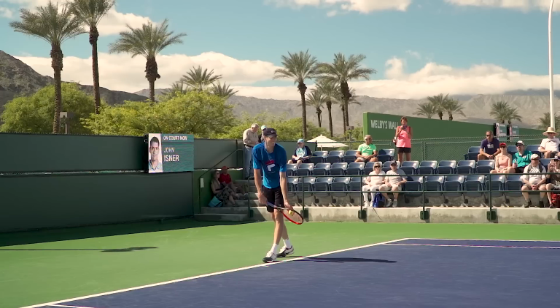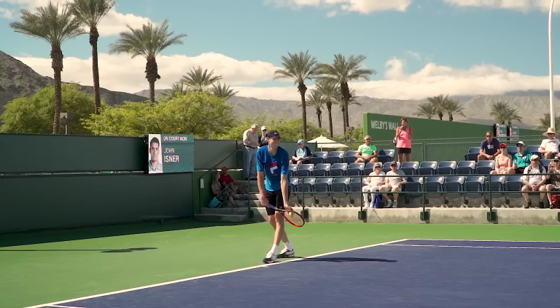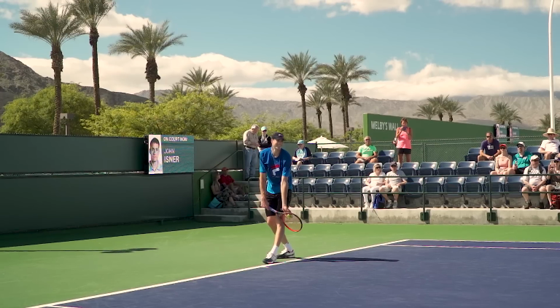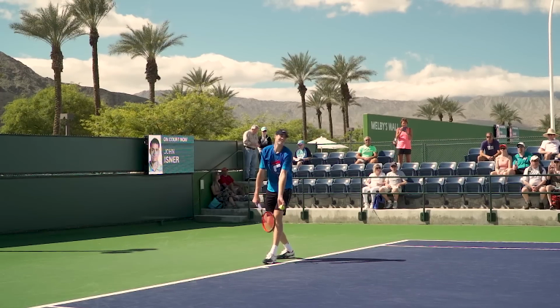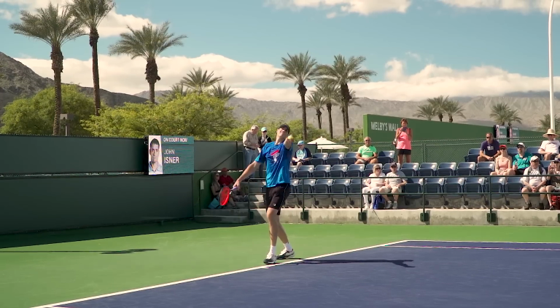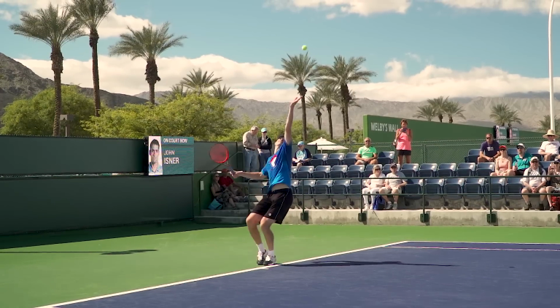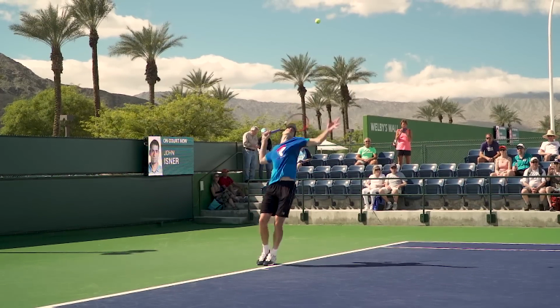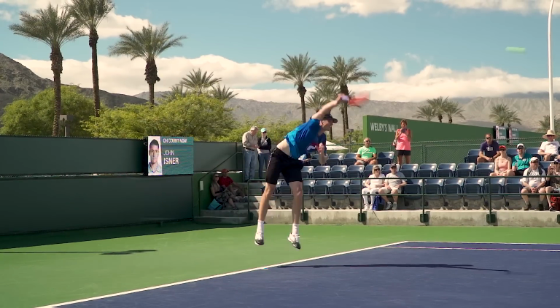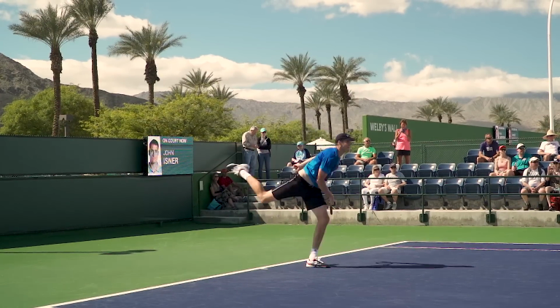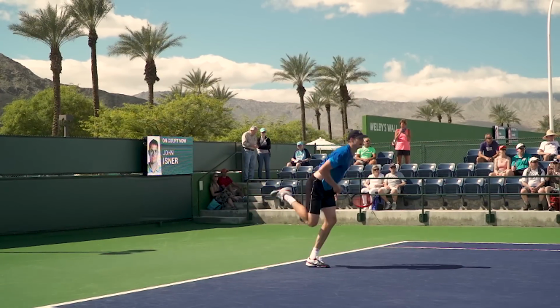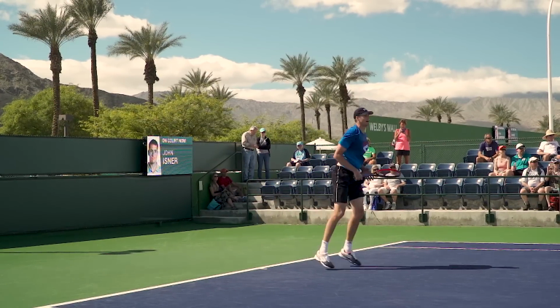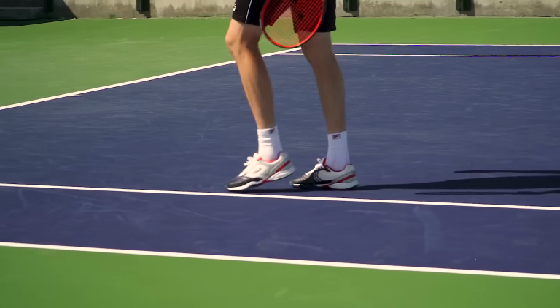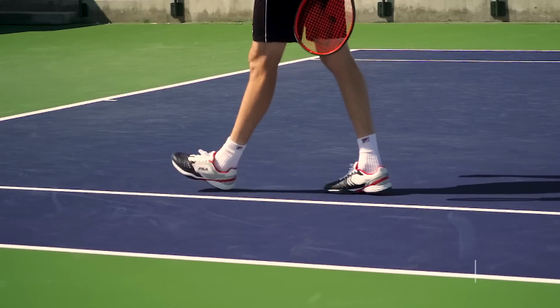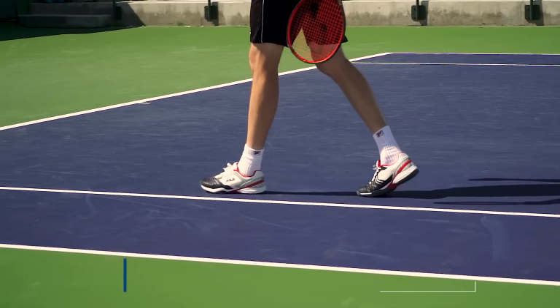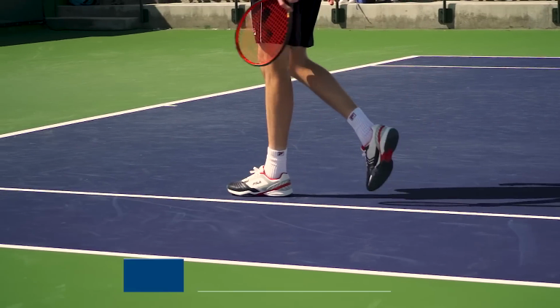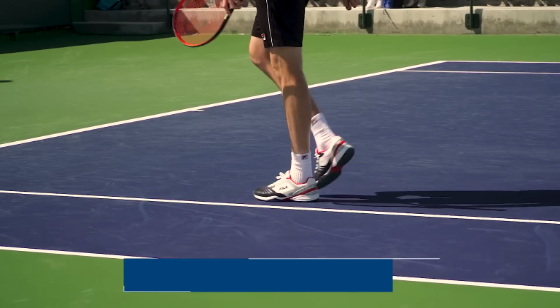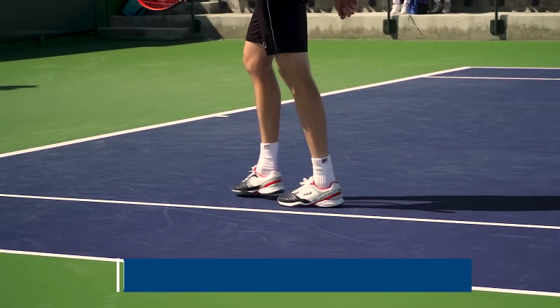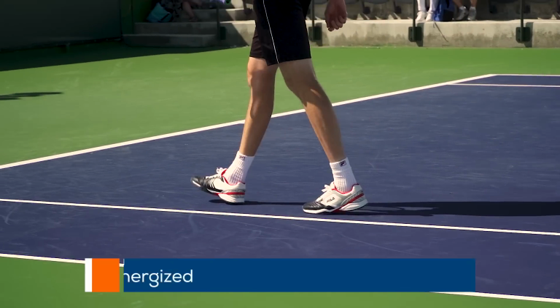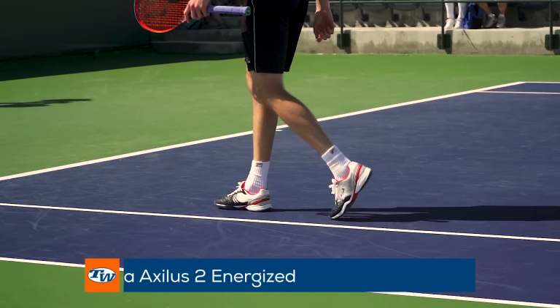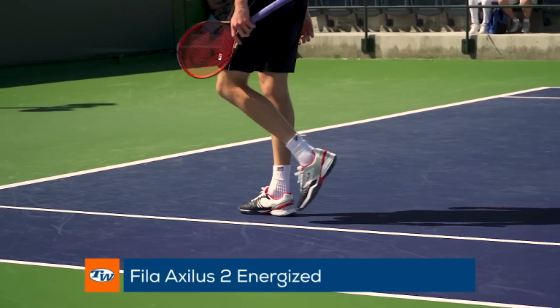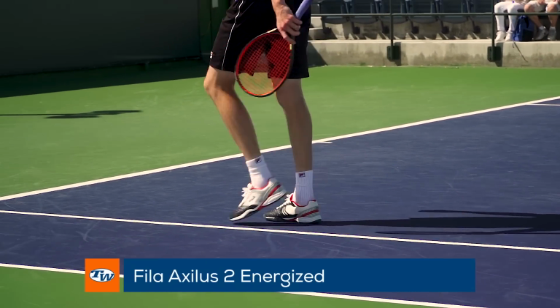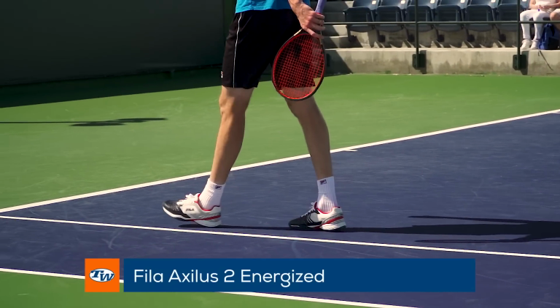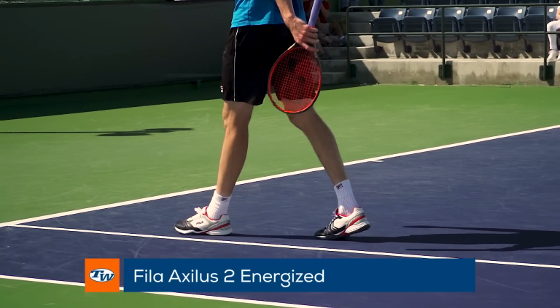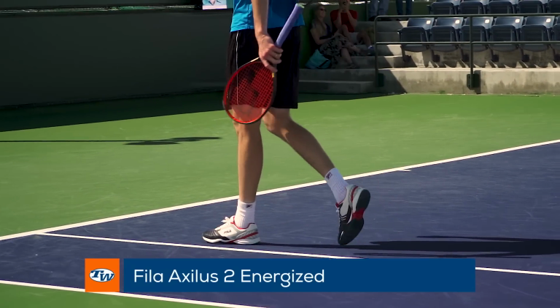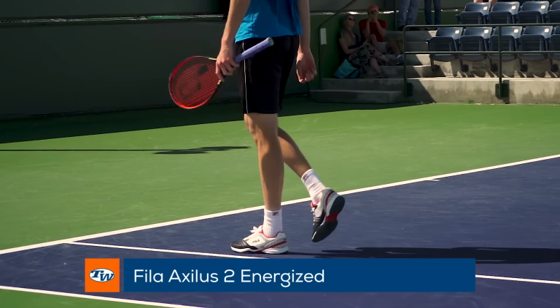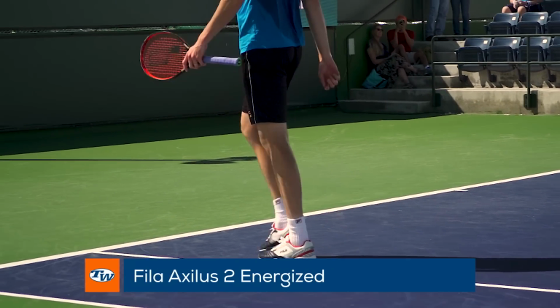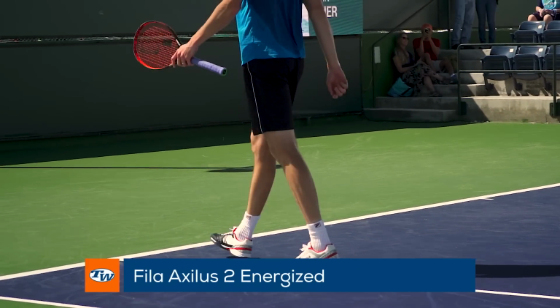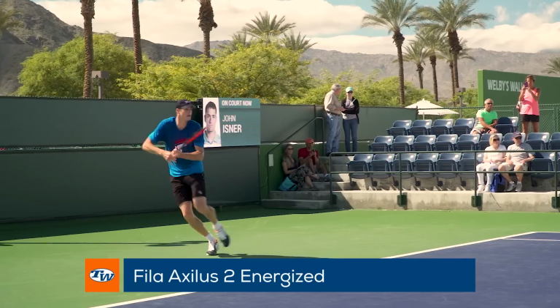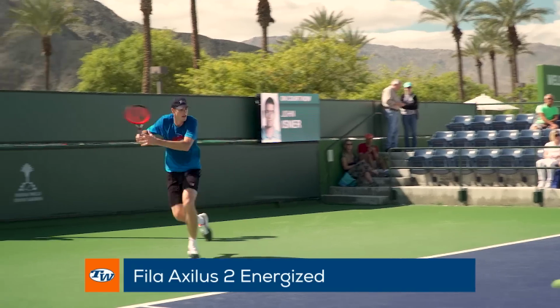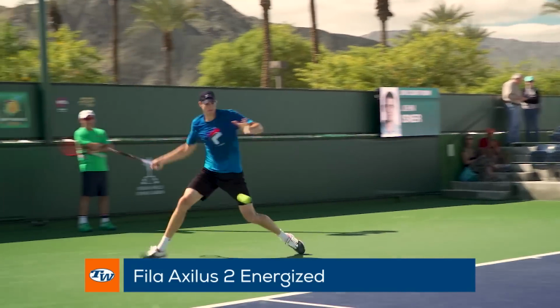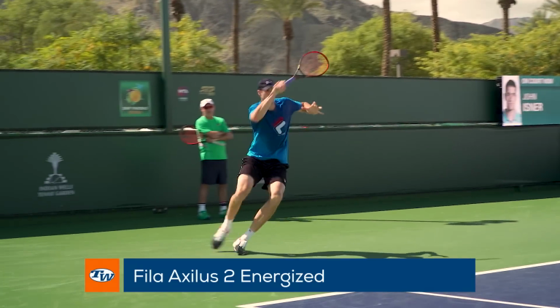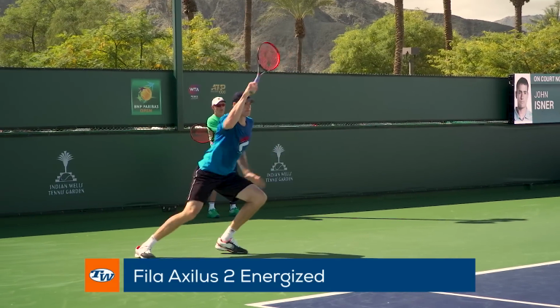One of the biggest serving players on the ATP demands comfort and support from his footwear. That's why John Isner wears the Fila Axlis II Energized.